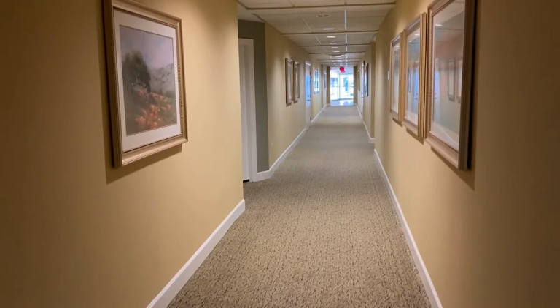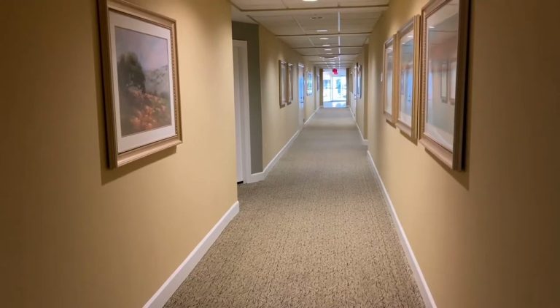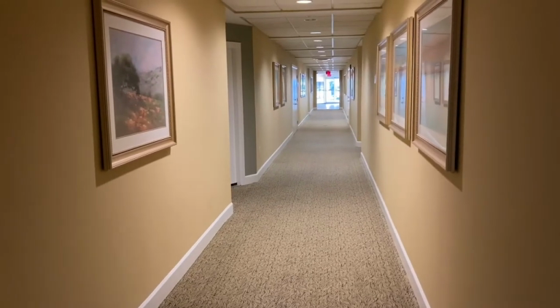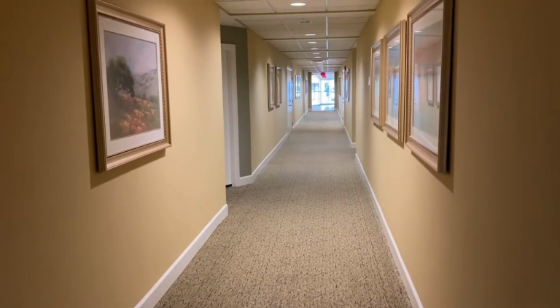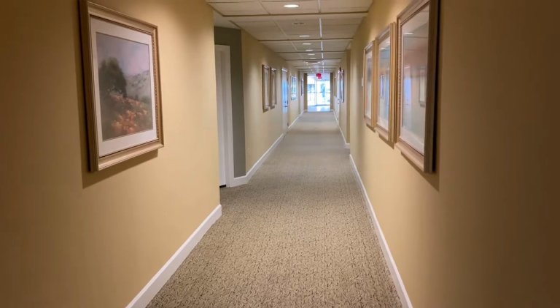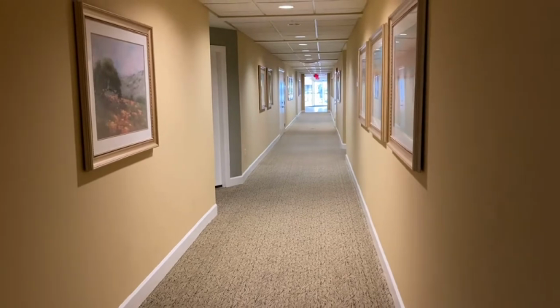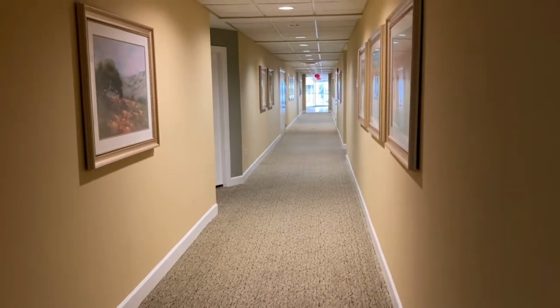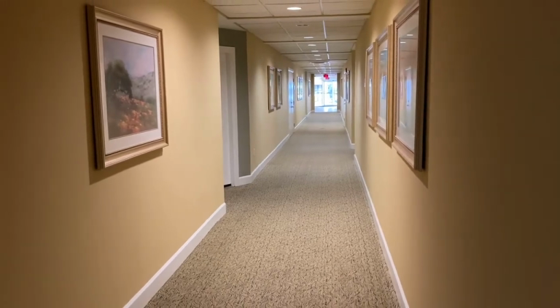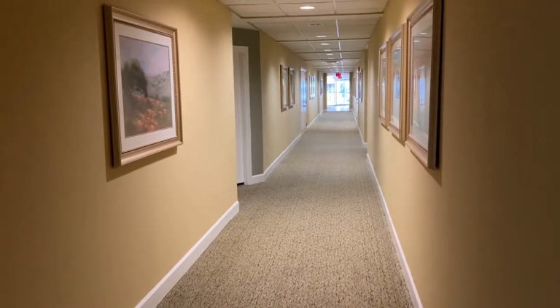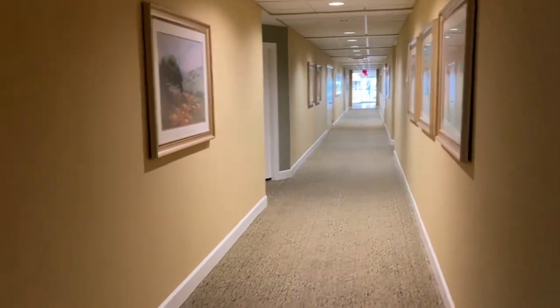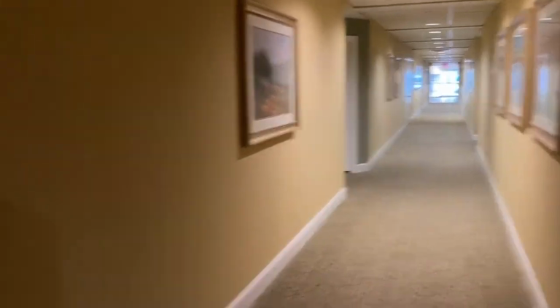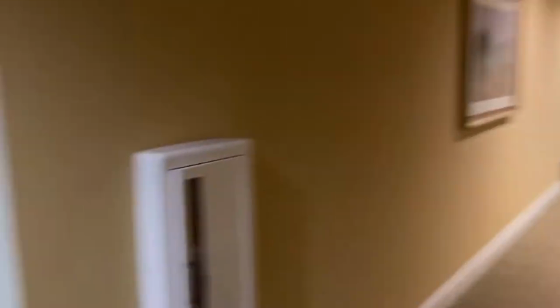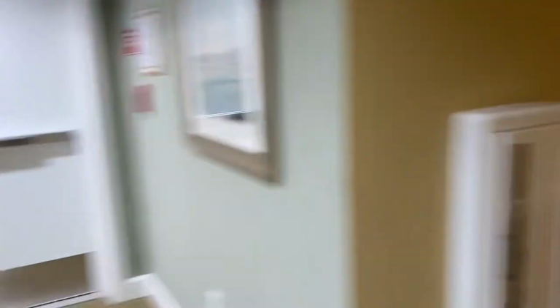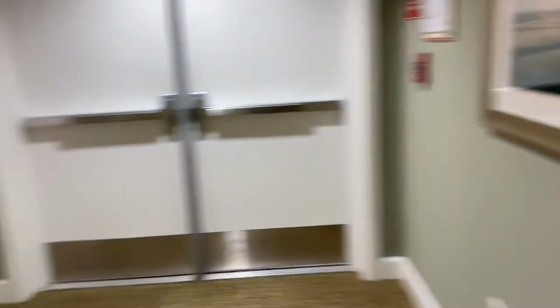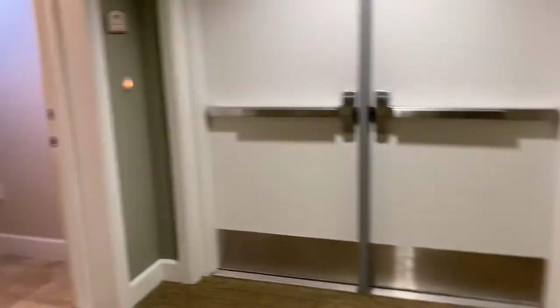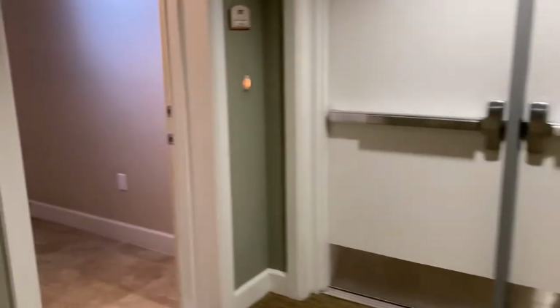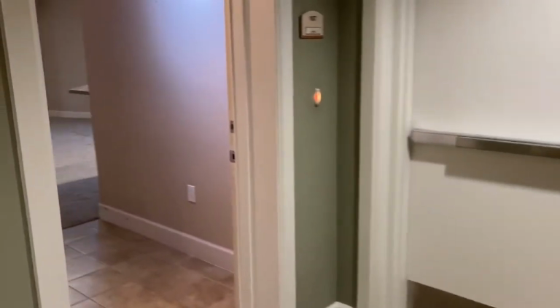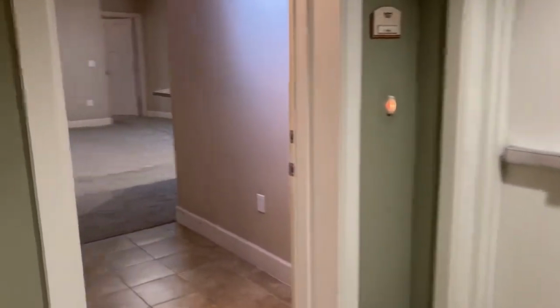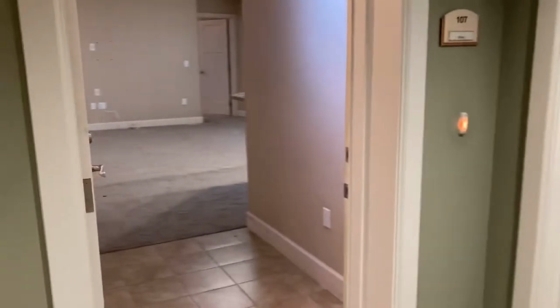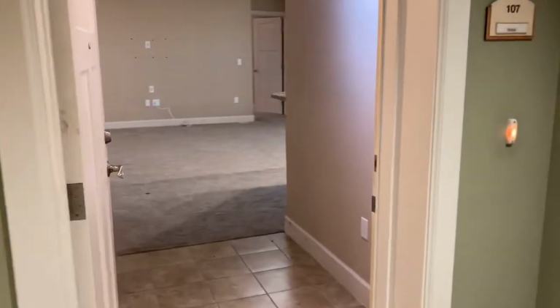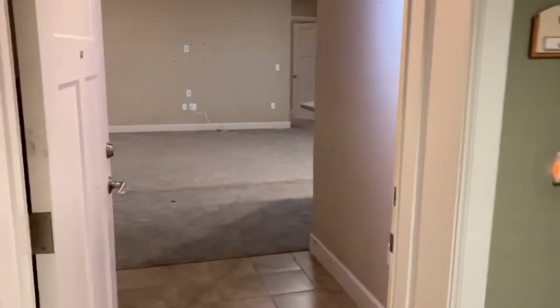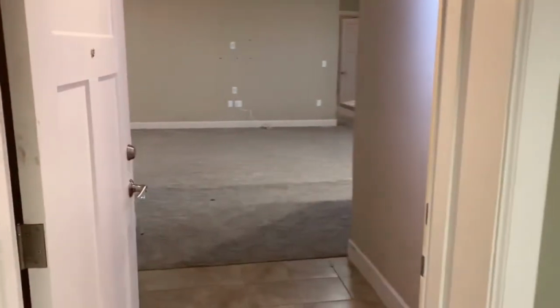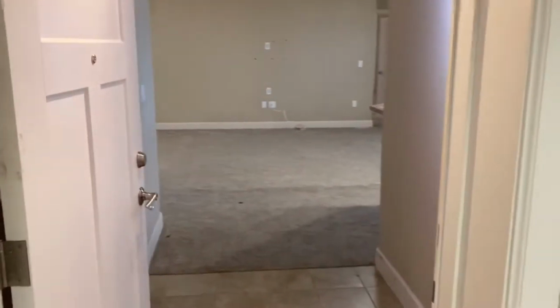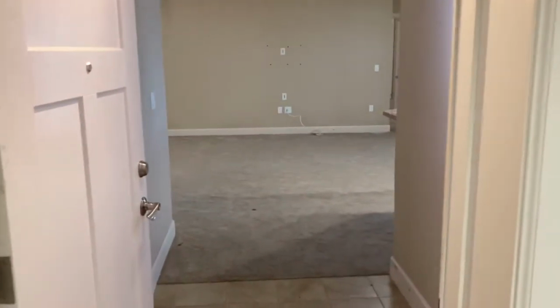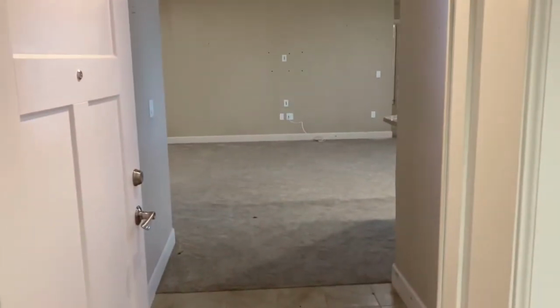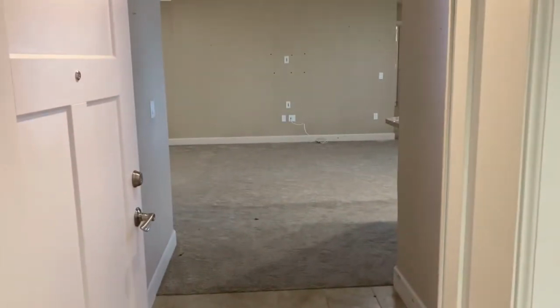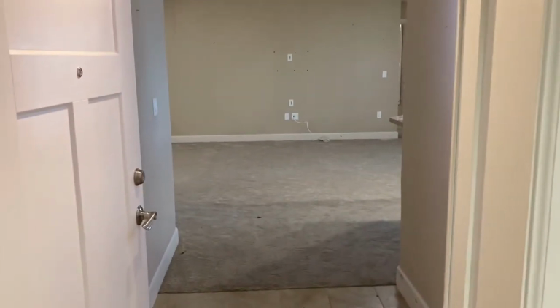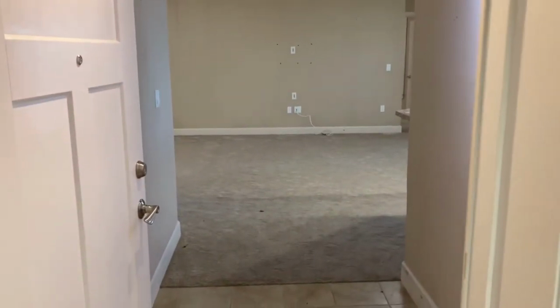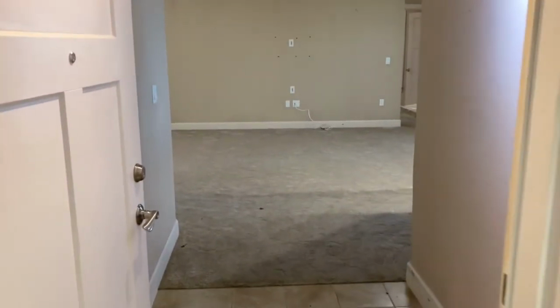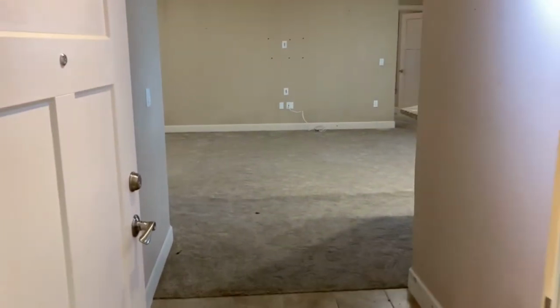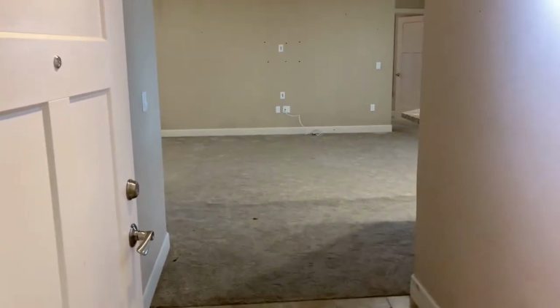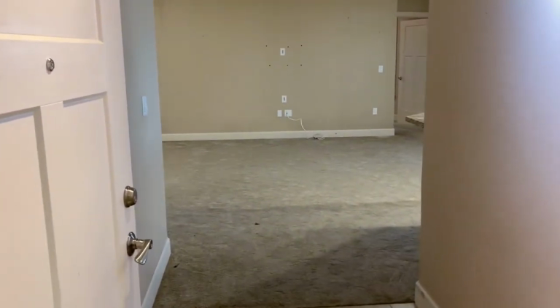Alright, so down the hallway — the lobby is at the end of the hallway here. I'm going to enter into the apartment. This apartment is a two-bedroom, two-full bathroom.